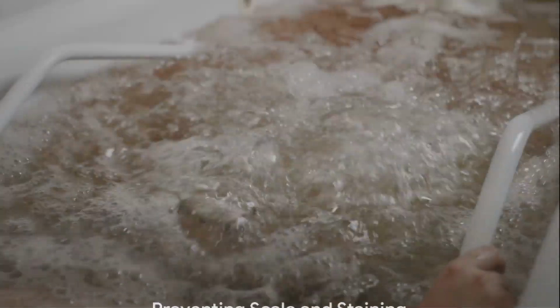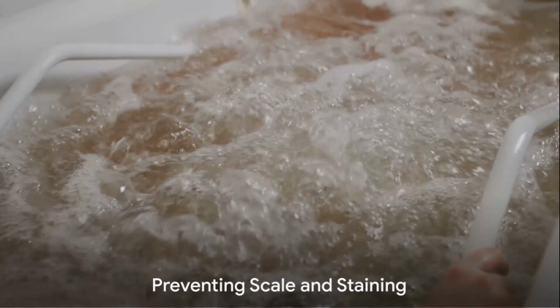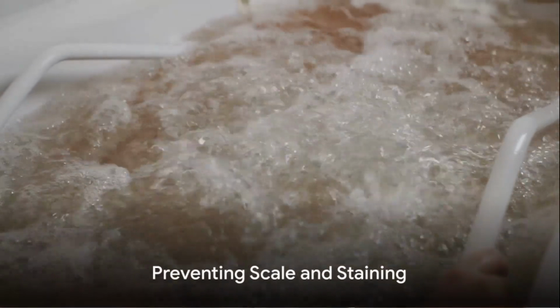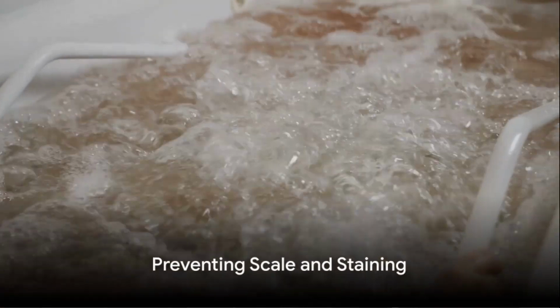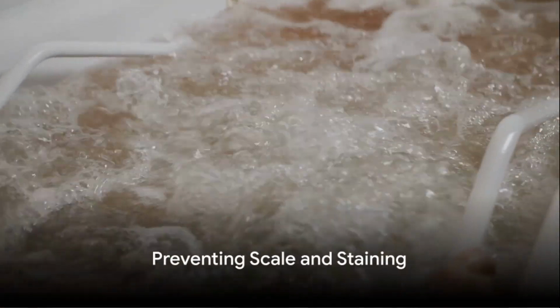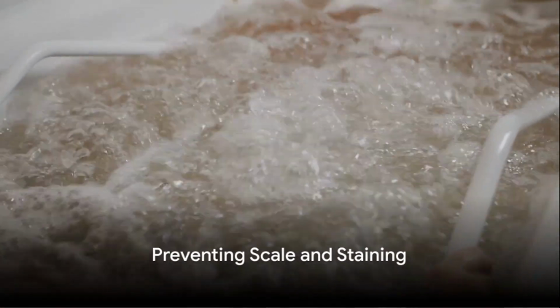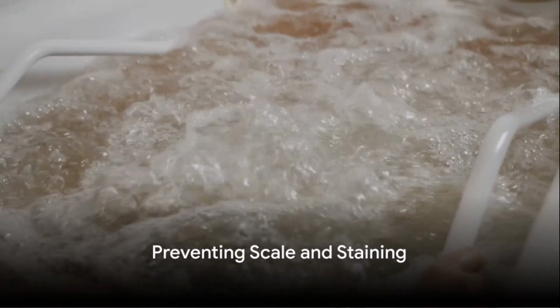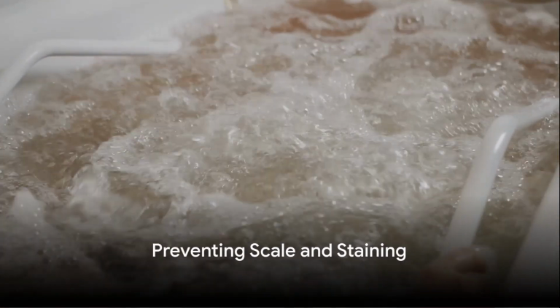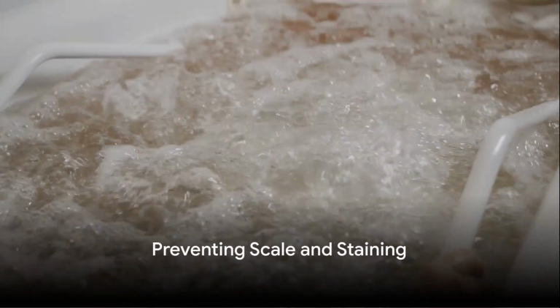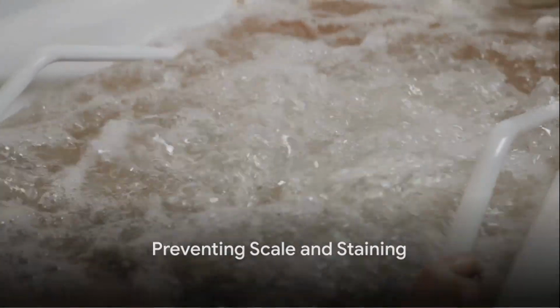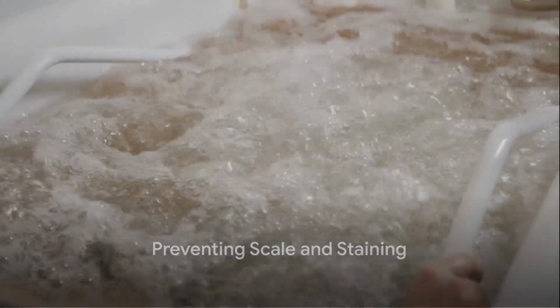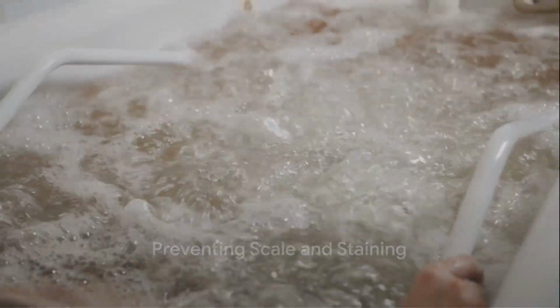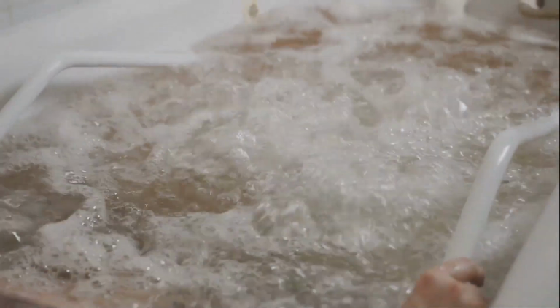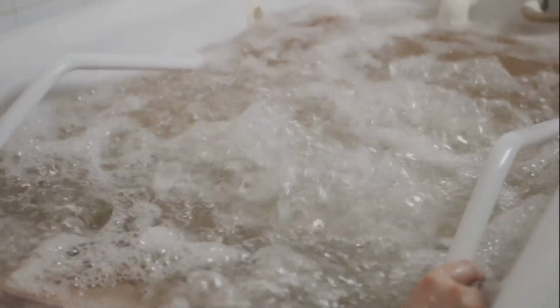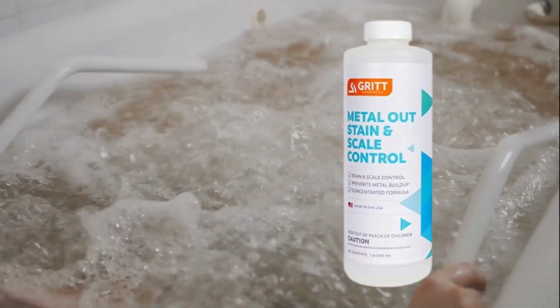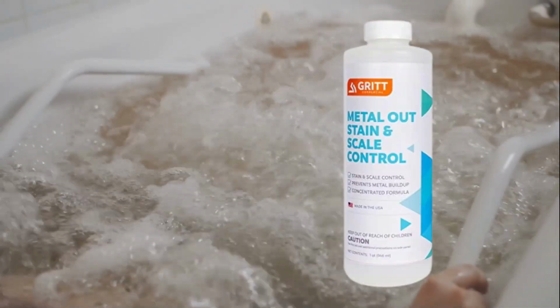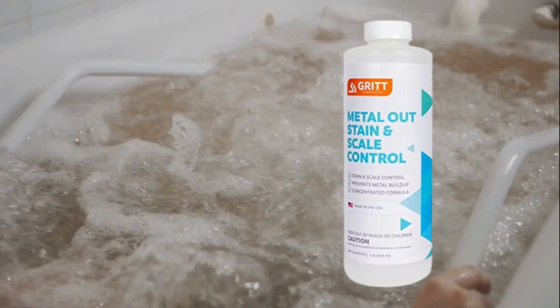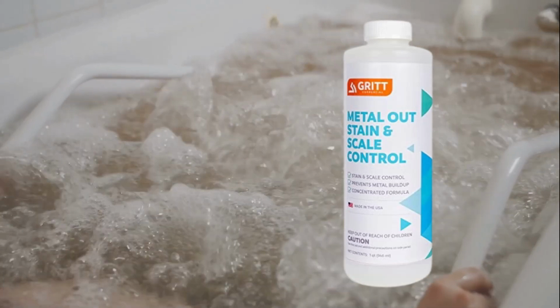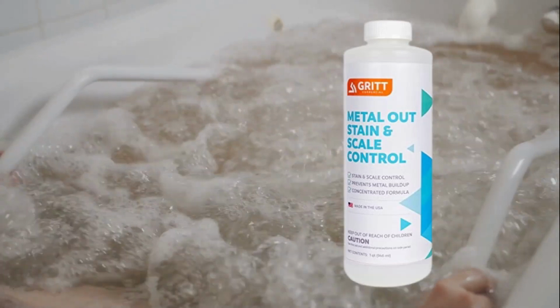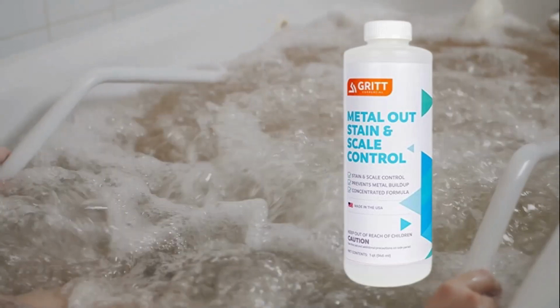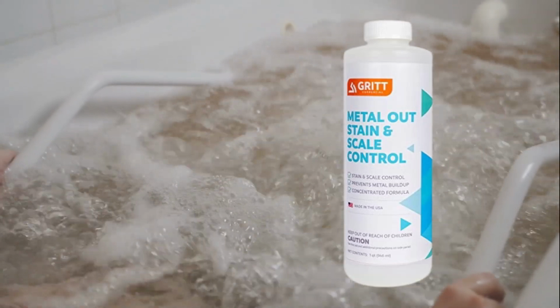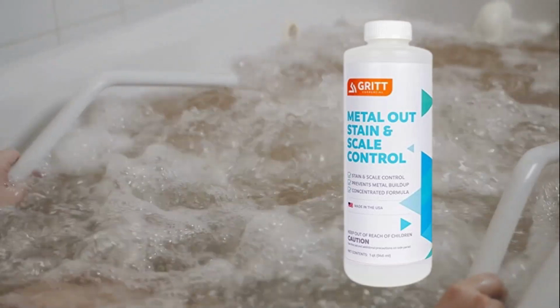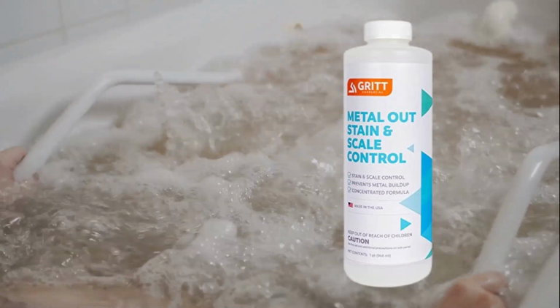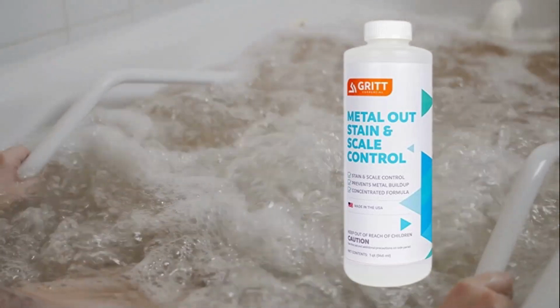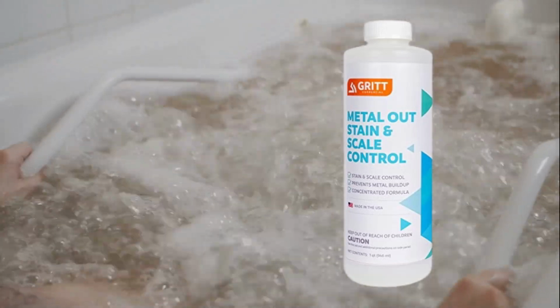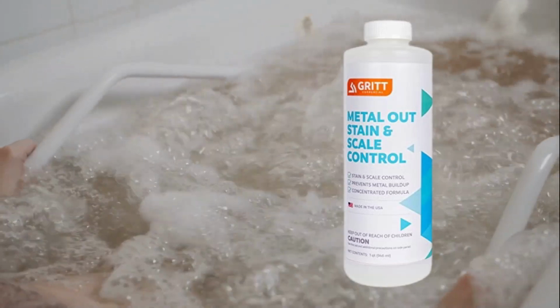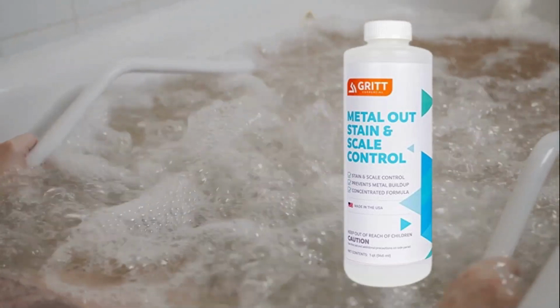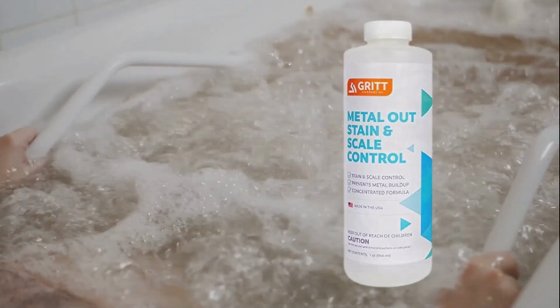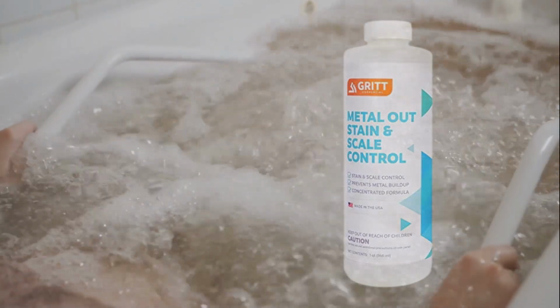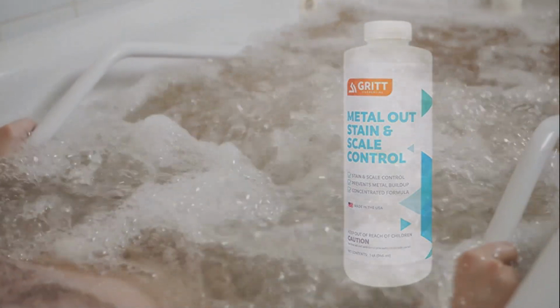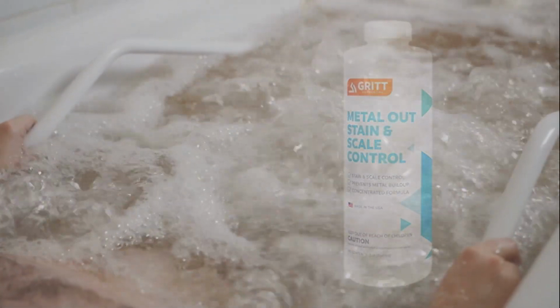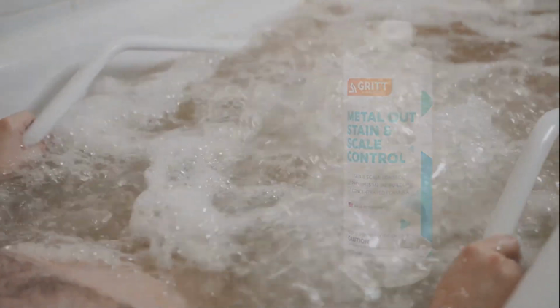To prevent scale and staining caused by high levels of metals in the water, use a sequestering agent. These agents keep metals in solution, stopping them from causing problems.